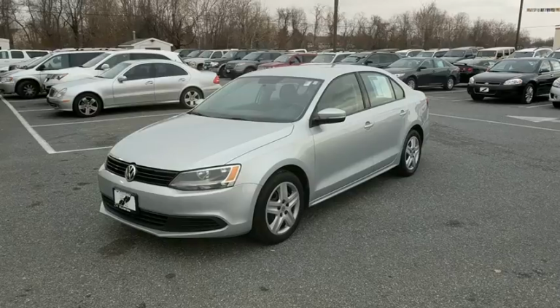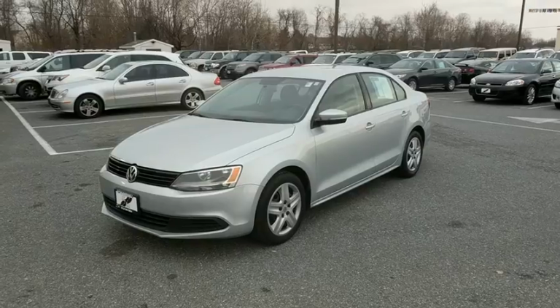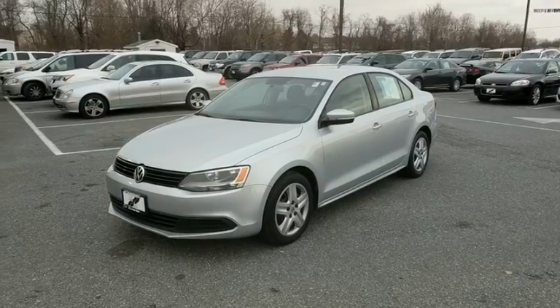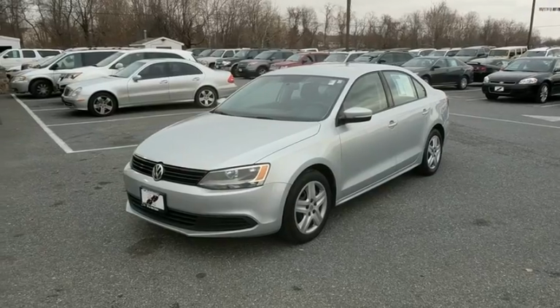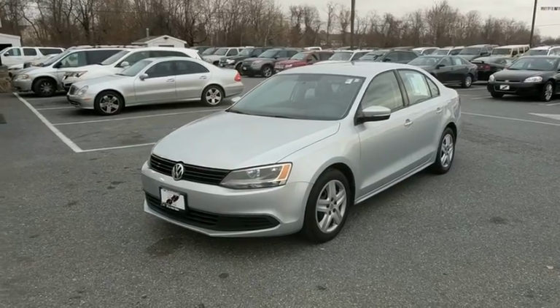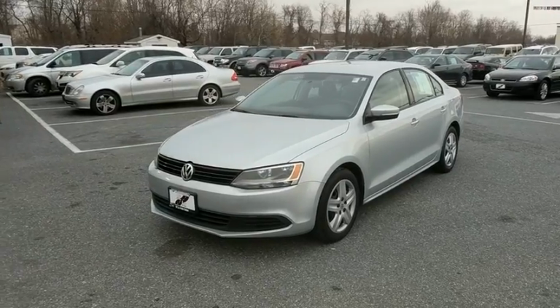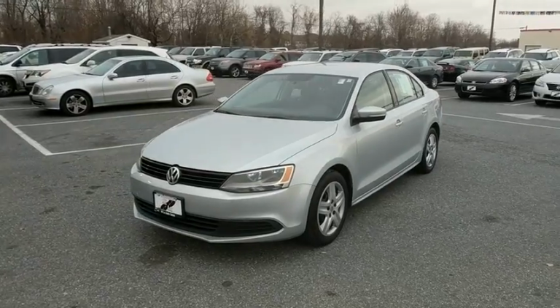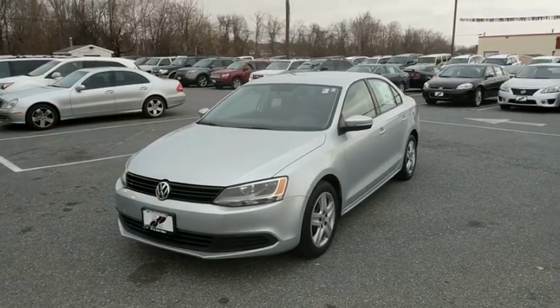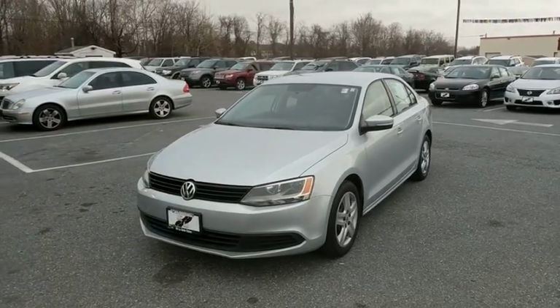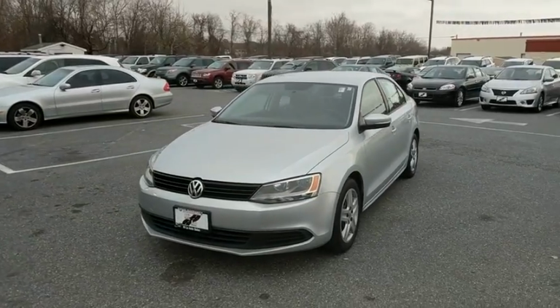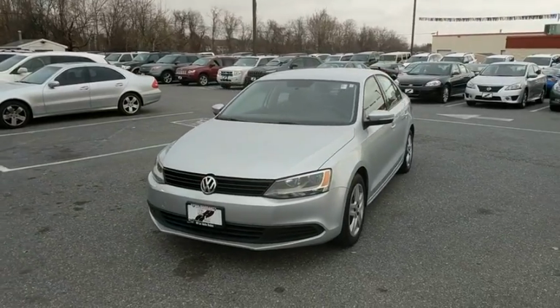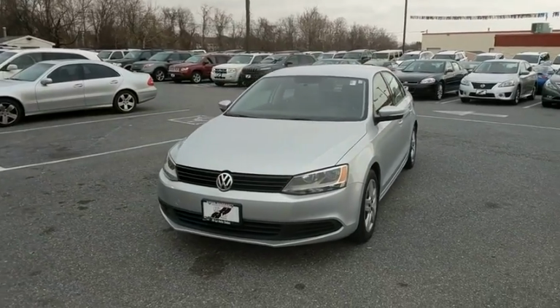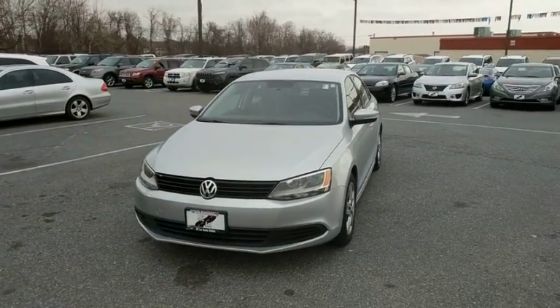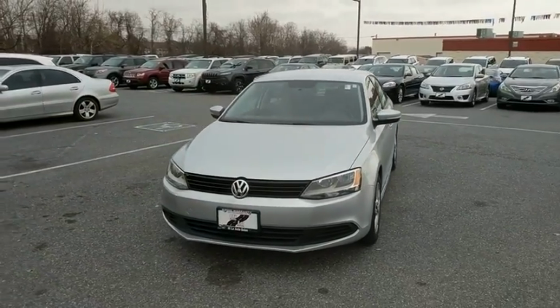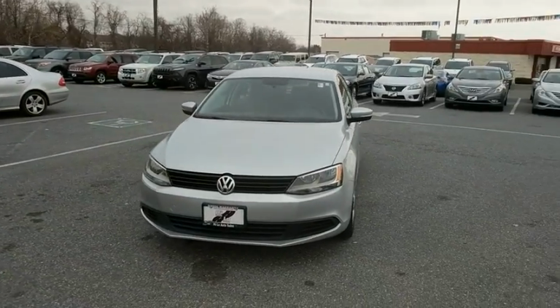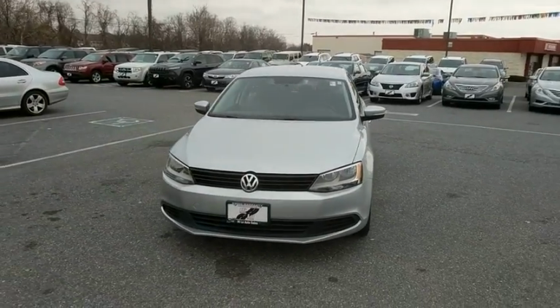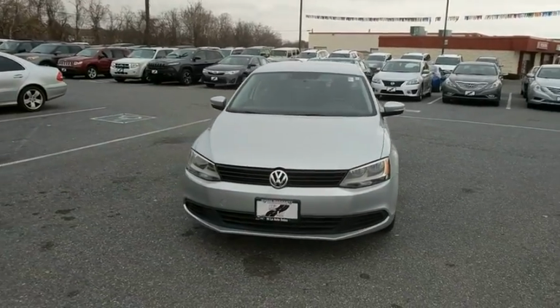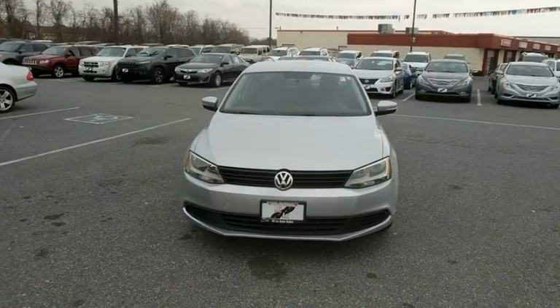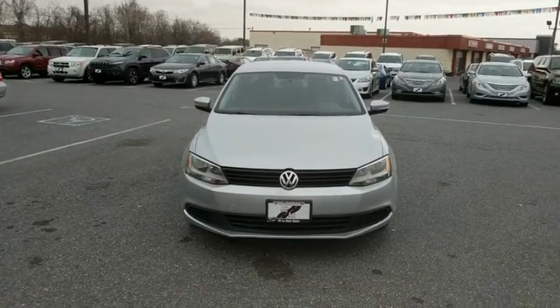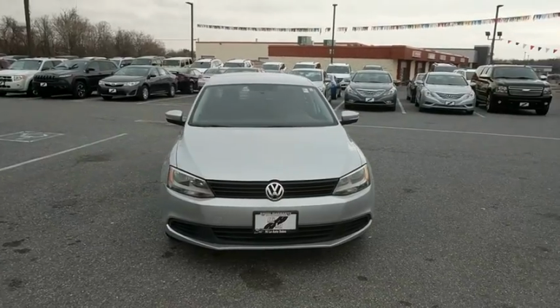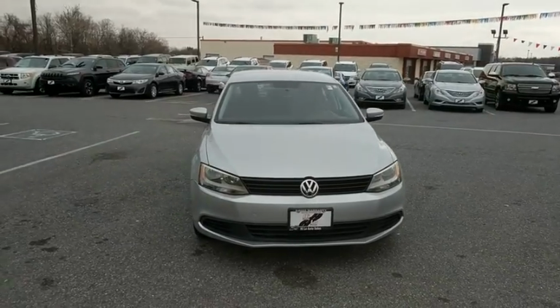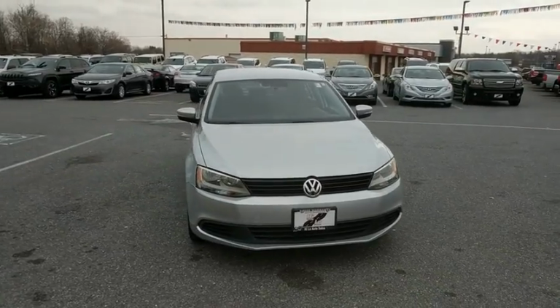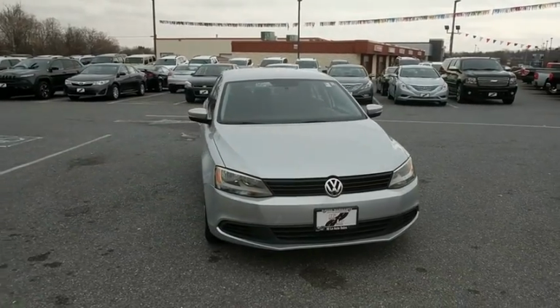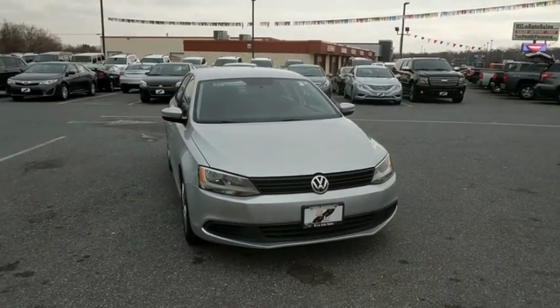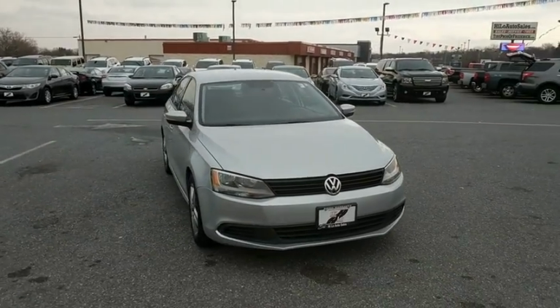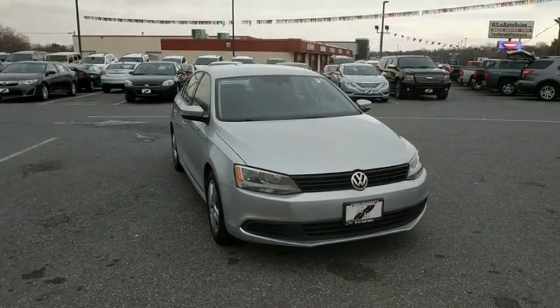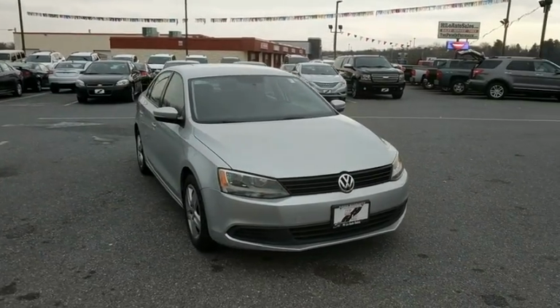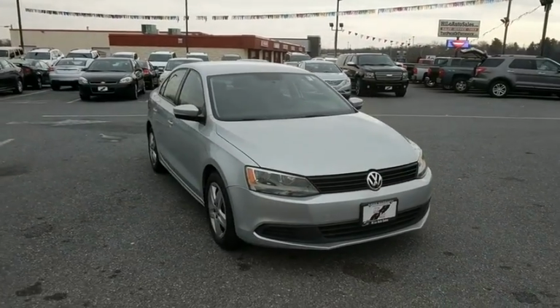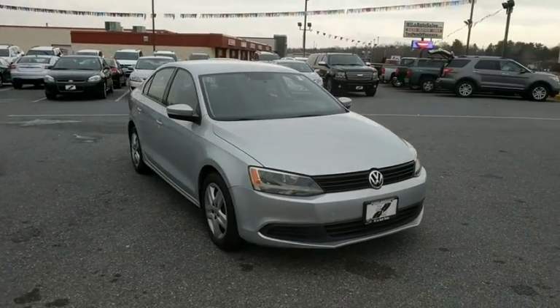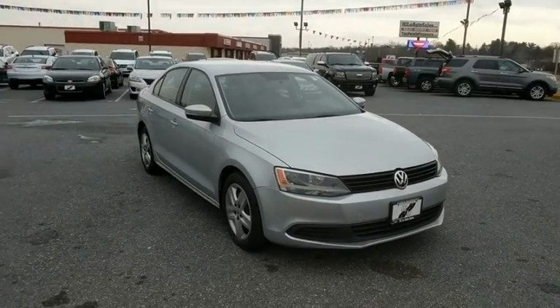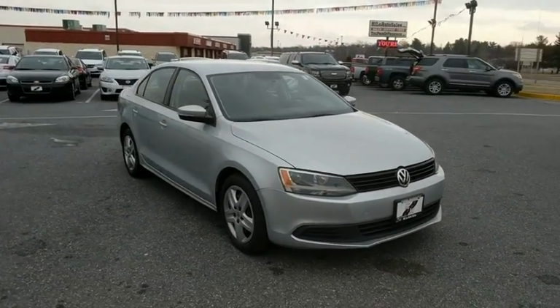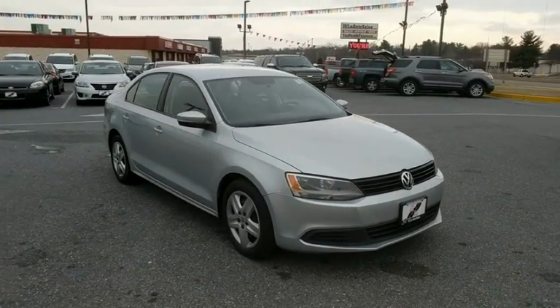The 2012 Volkswagen Jetta. The Jetta is a premium car that is family-friendly with a great price. Agile and confident handling. Volkswagen Jetta.